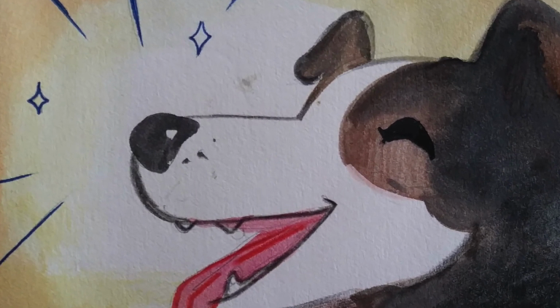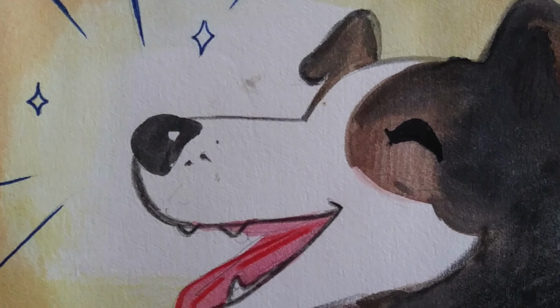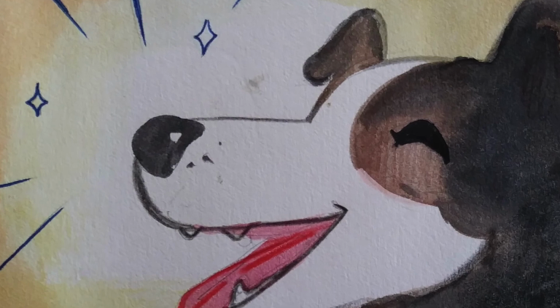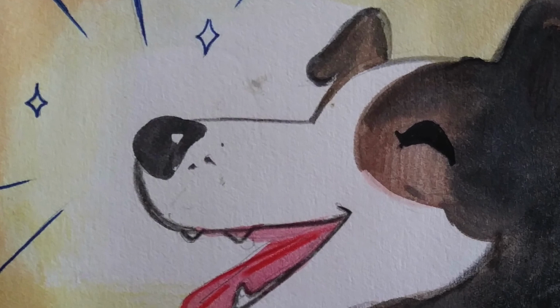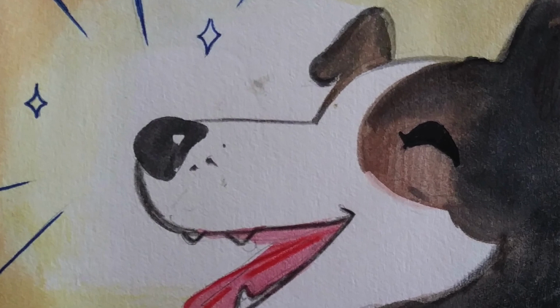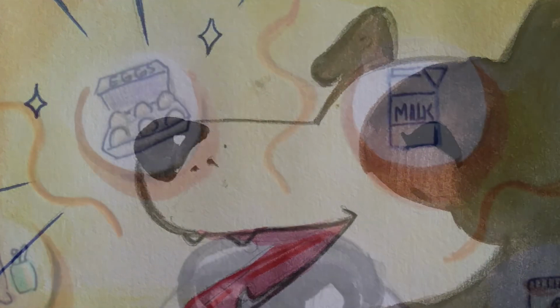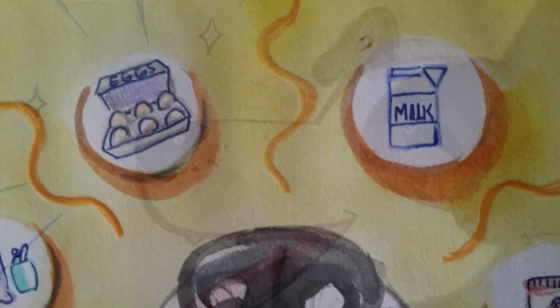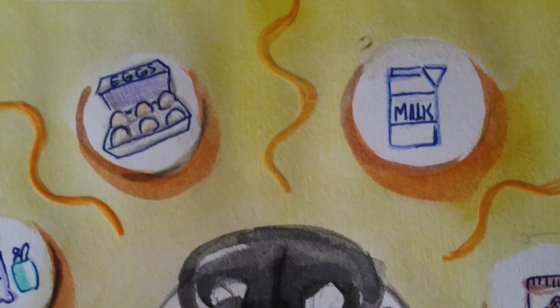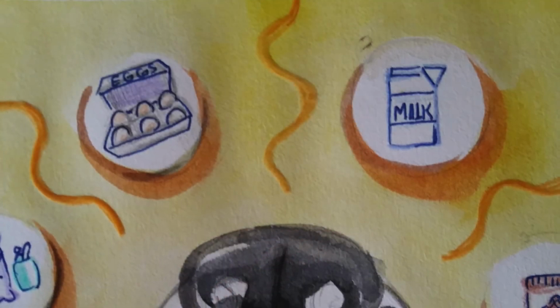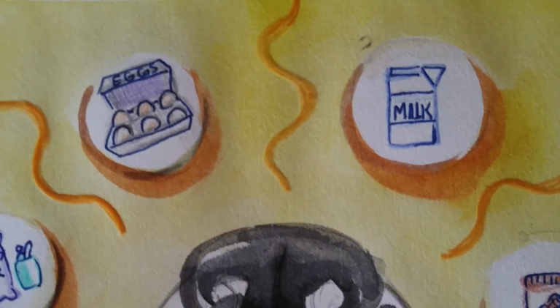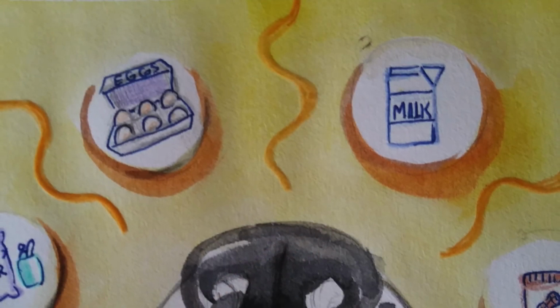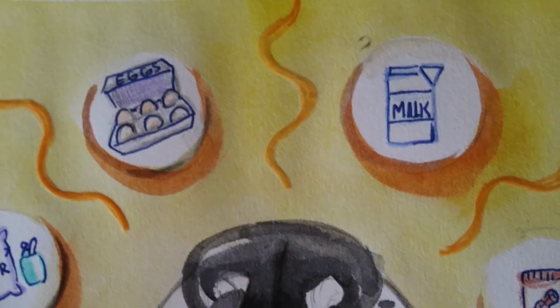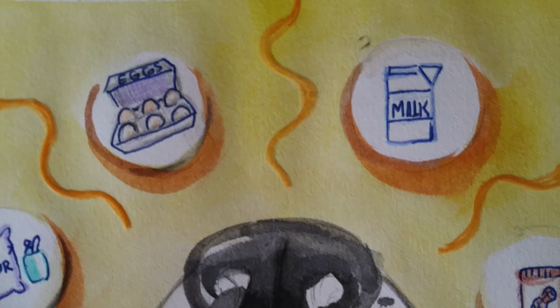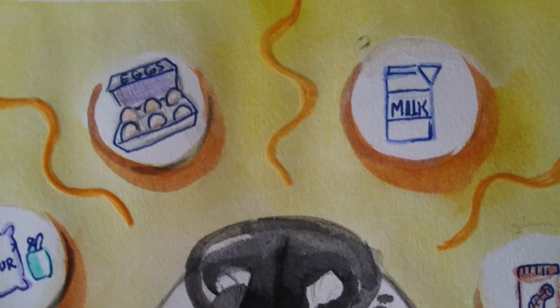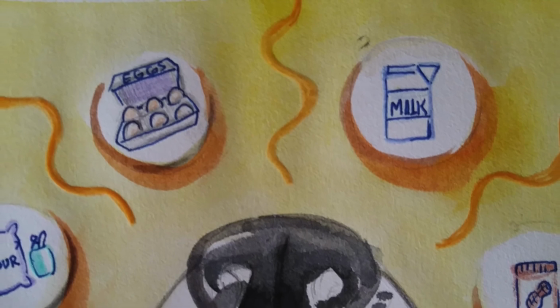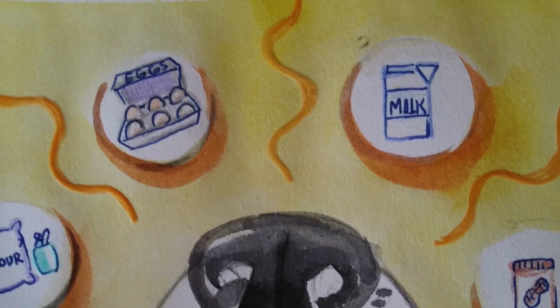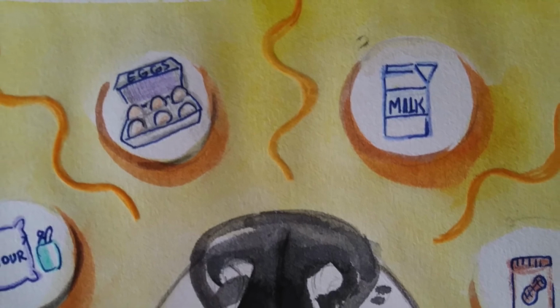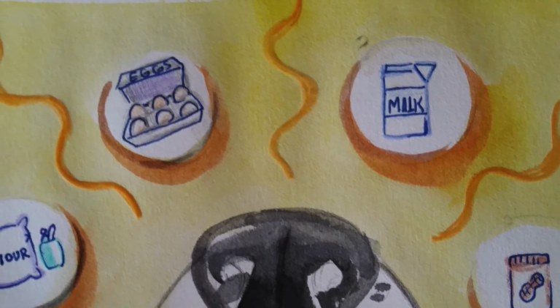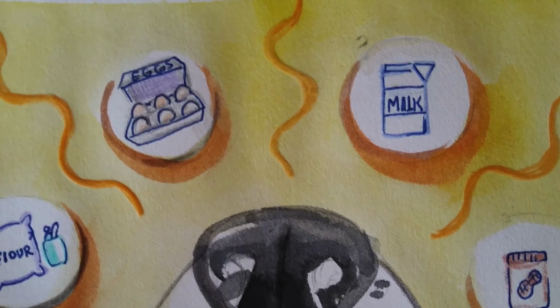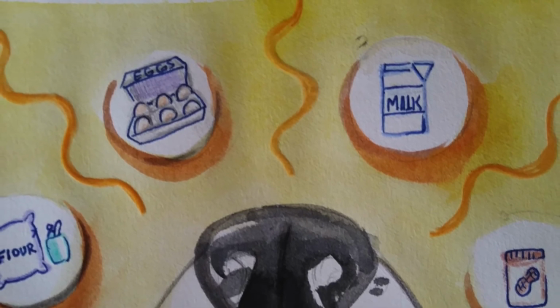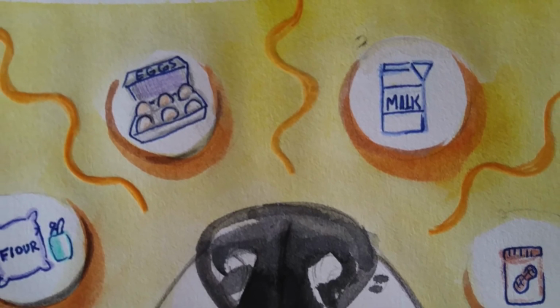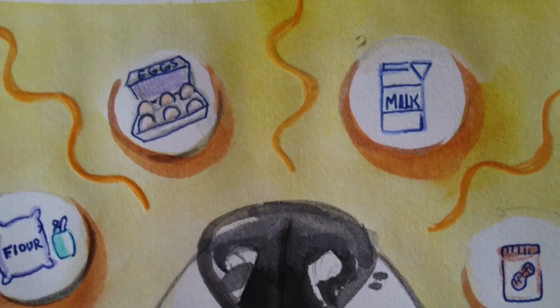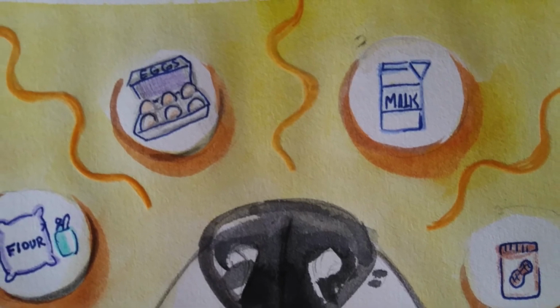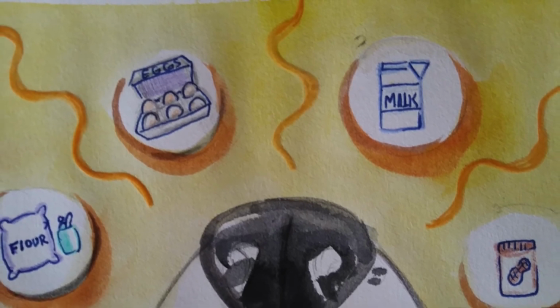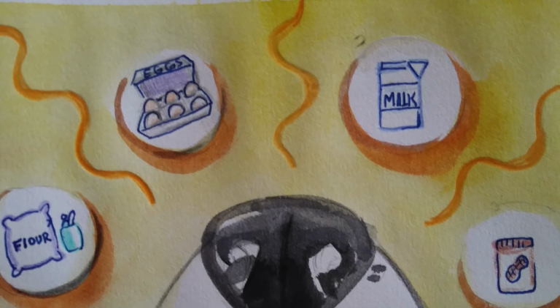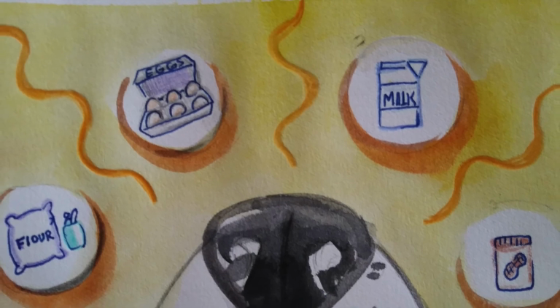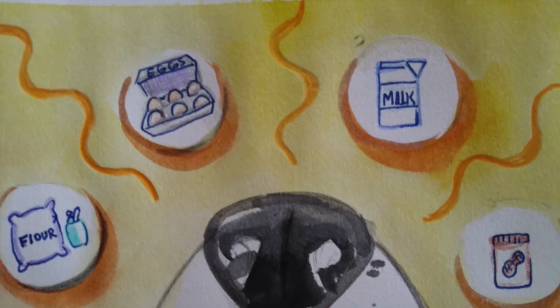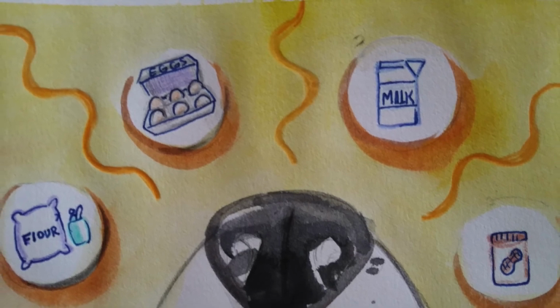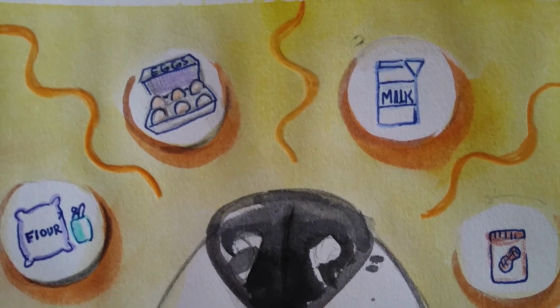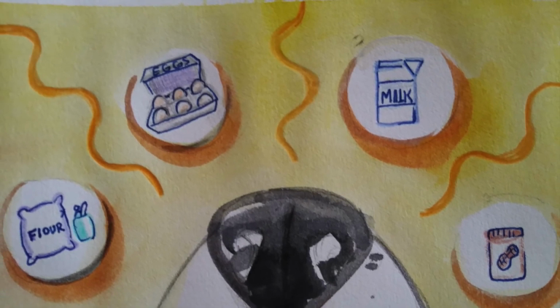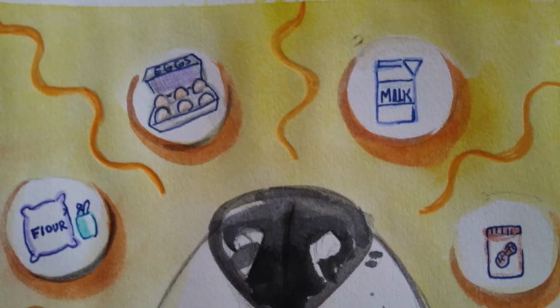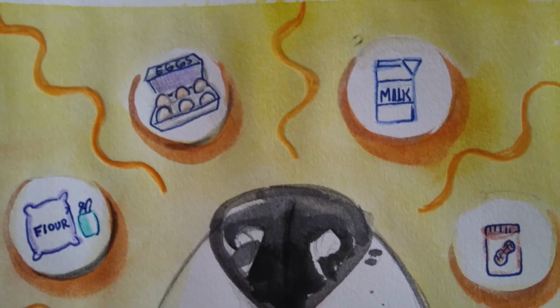To a dog, we humans are wonderfully stinky, and your deliciously stinky smell is pretty much how a dog tells you from everyone else. In fact, a dog's sense of smell is so strong that when you smell peanut butter cookies baking in the oven, your dog smells all the ingredients — flour, sugar, milk, eggs, peanut butter. A dog's sense of smell is its superpower.